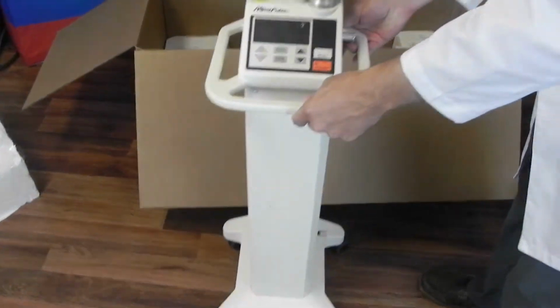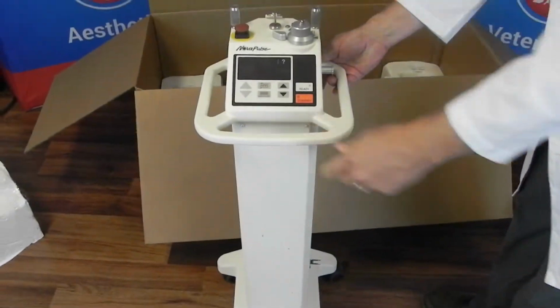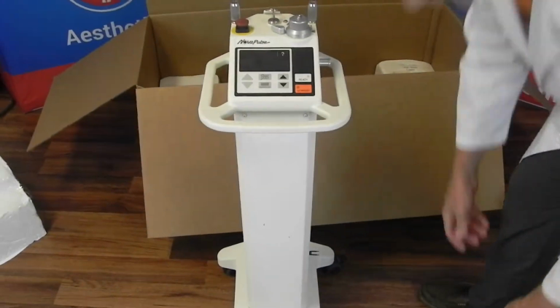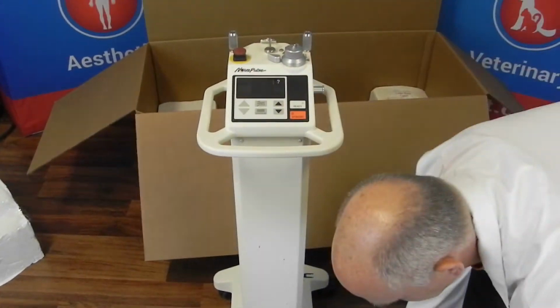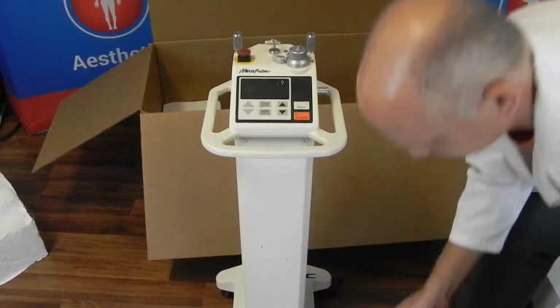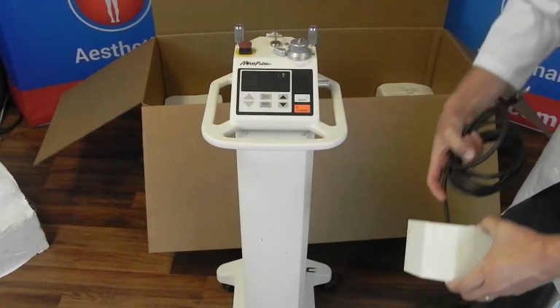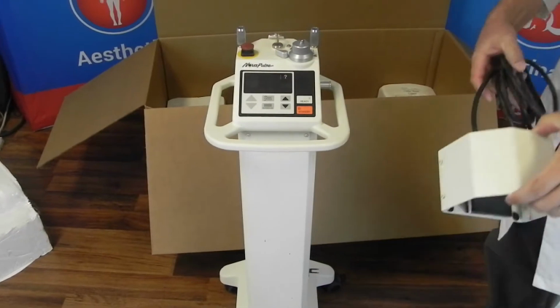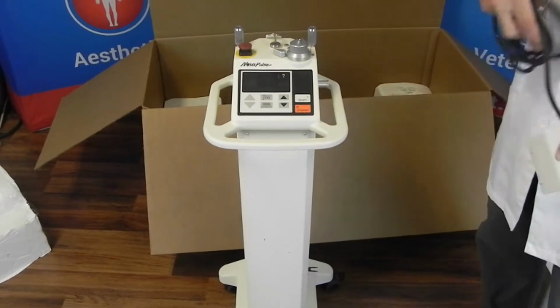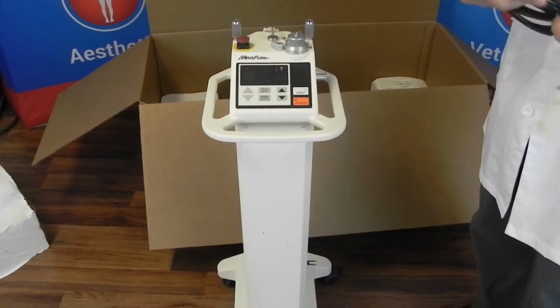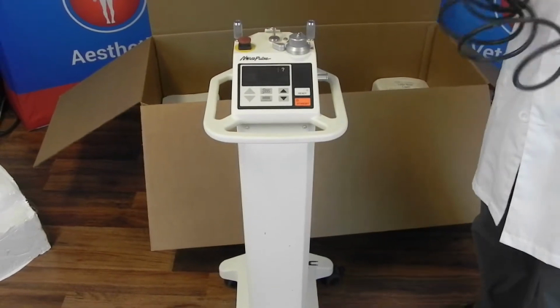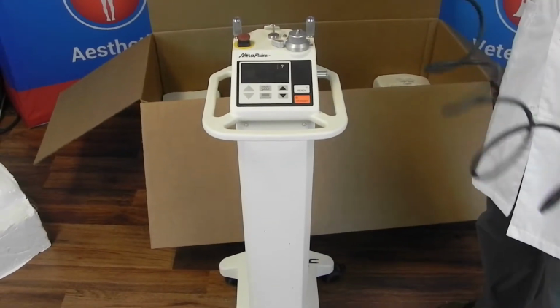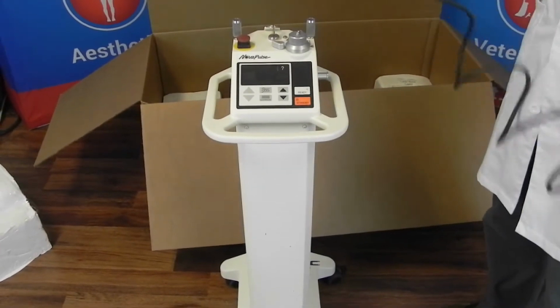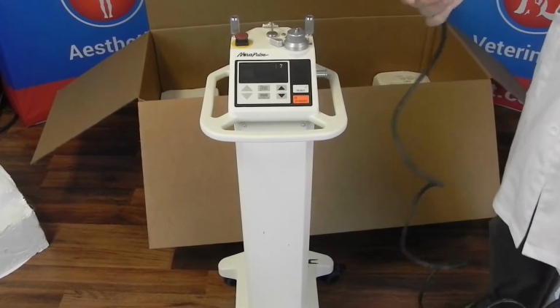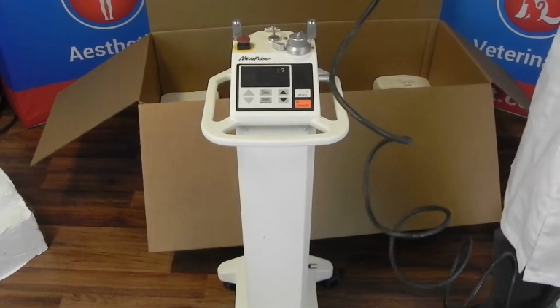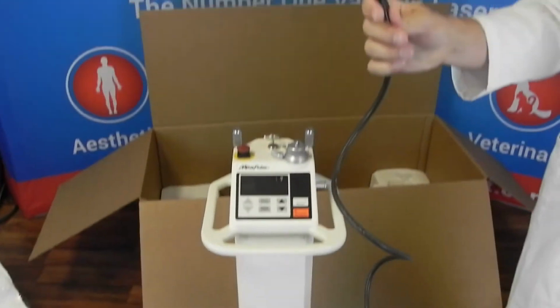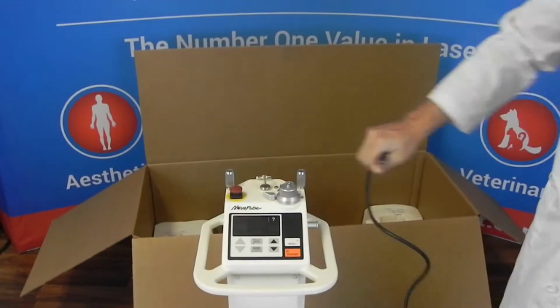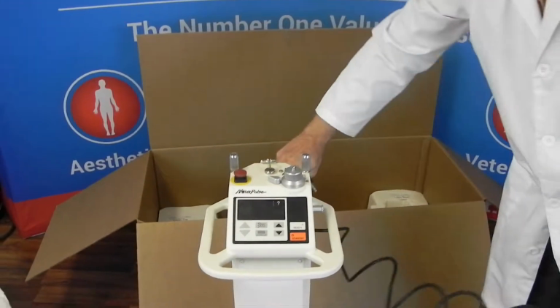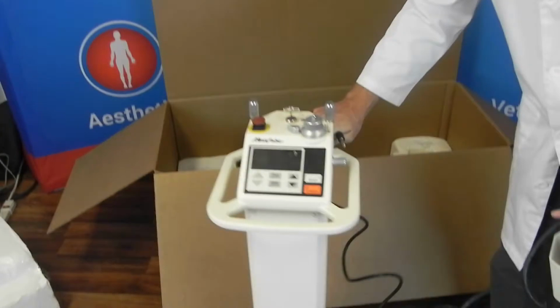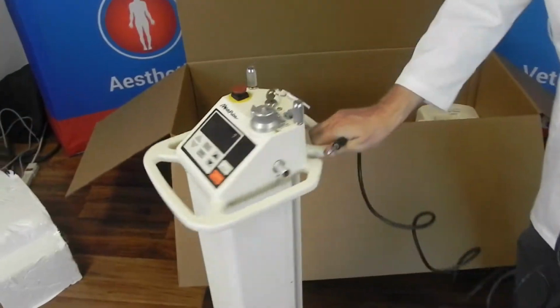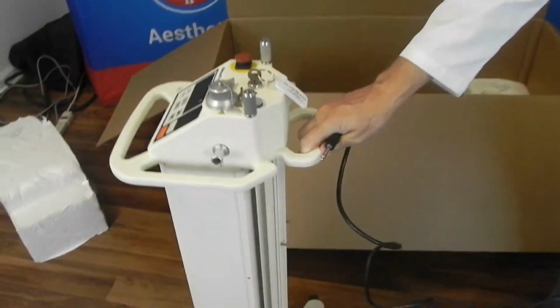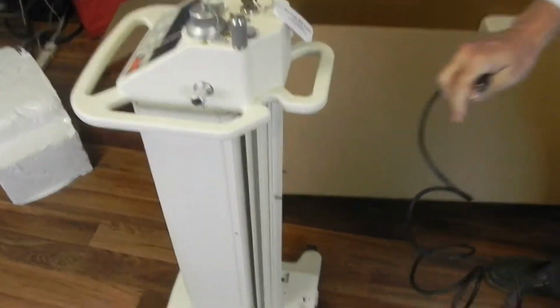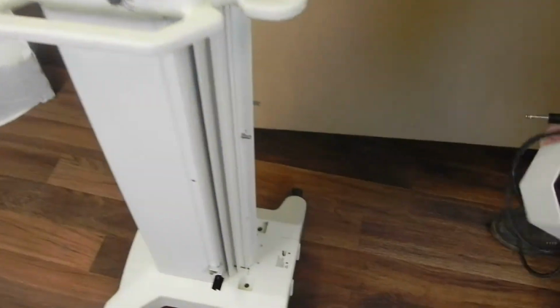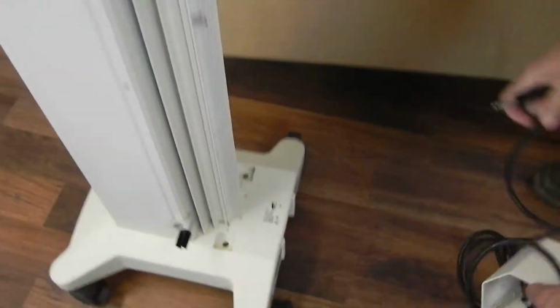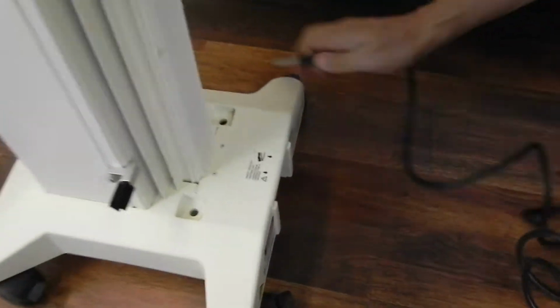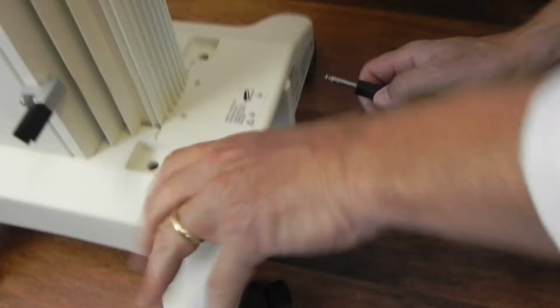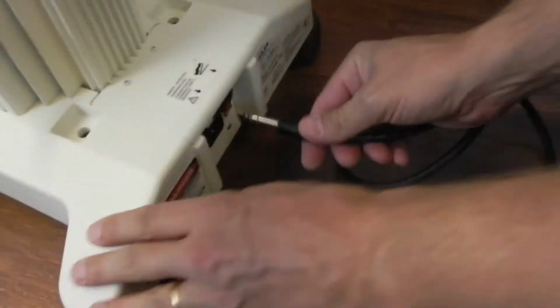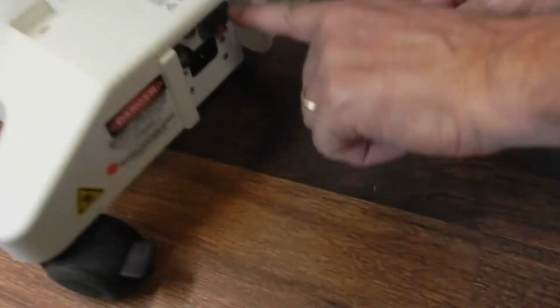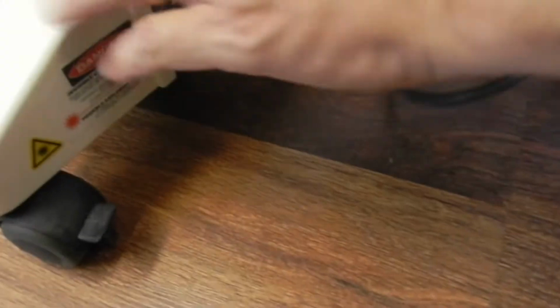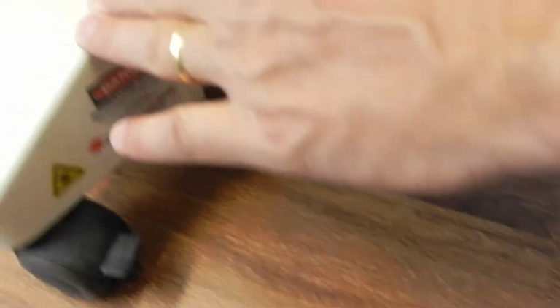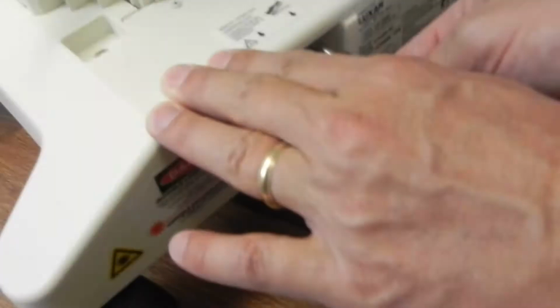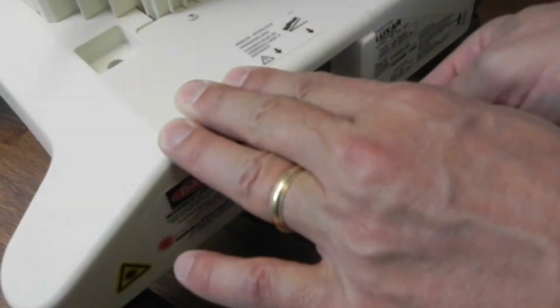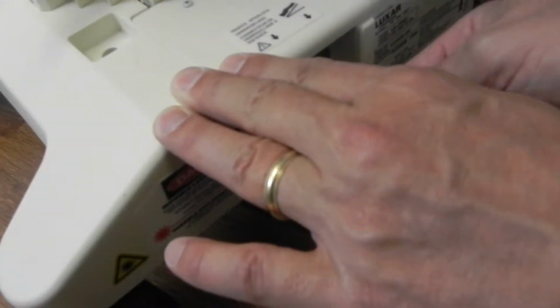So now you've got your laser. Your foot pedal — just uncoil the cord. It has a plug that'll go in the back of the laser. There's a little foot pedal plug right here; just plug it in until it clicks.